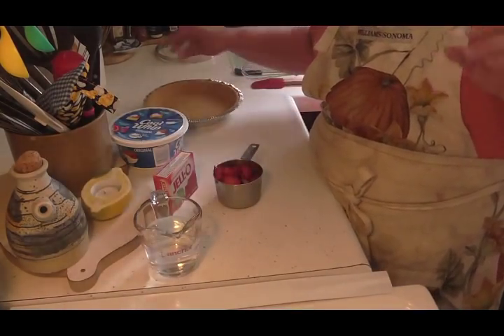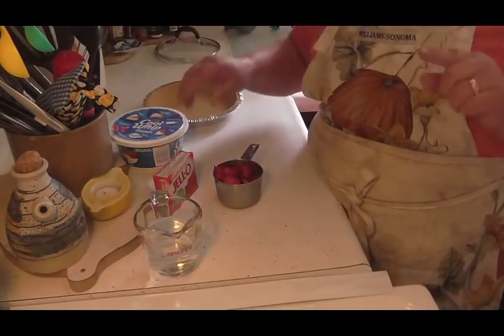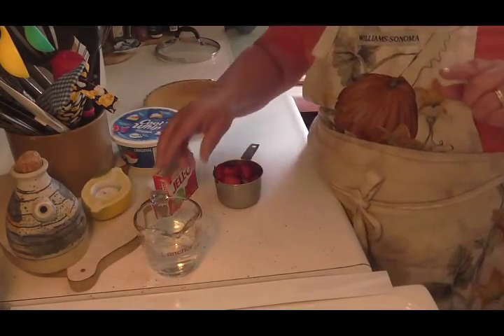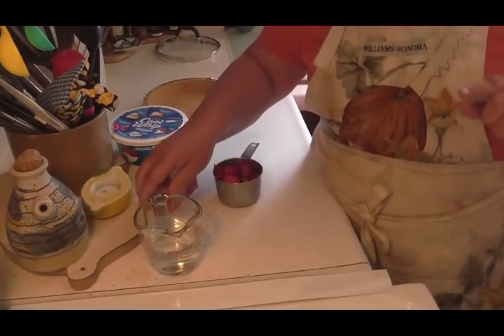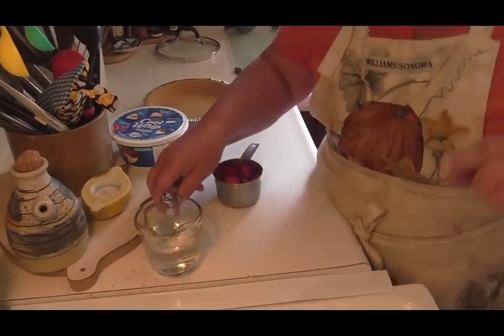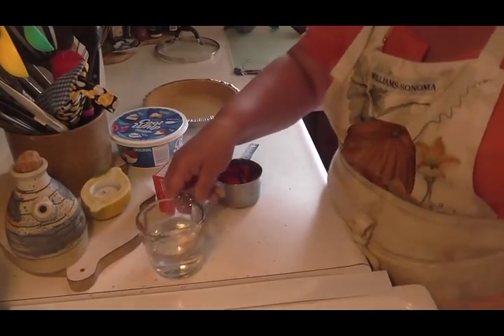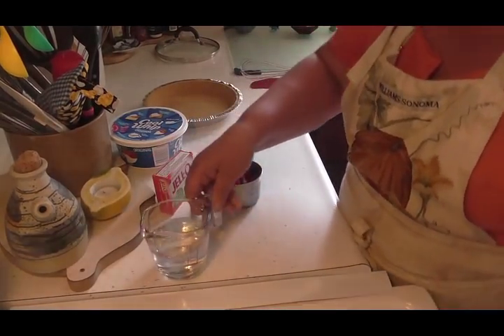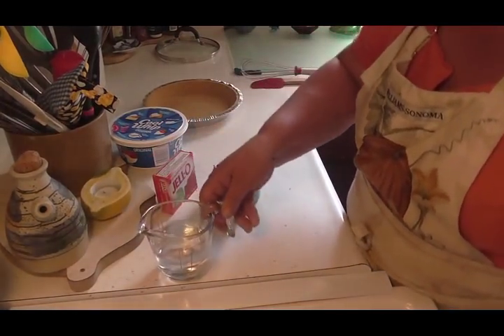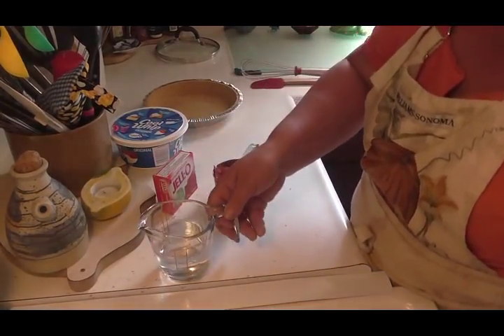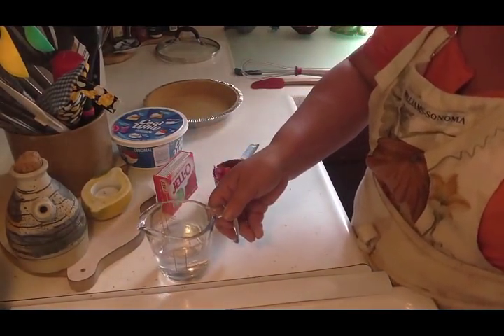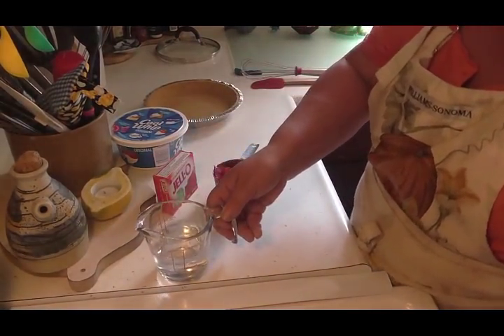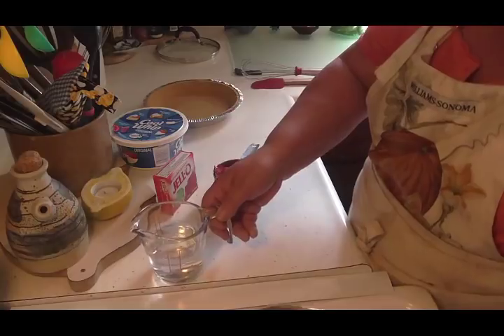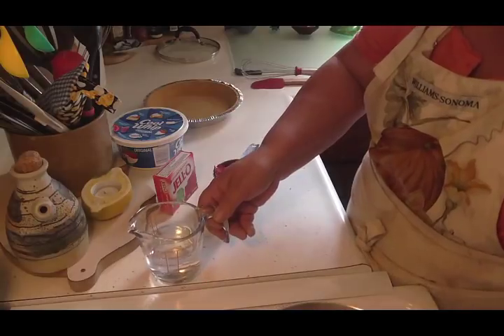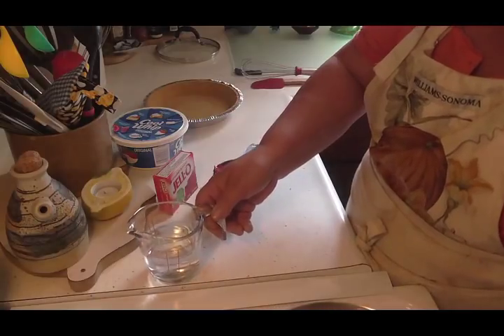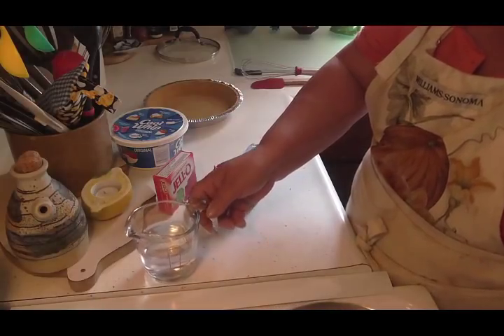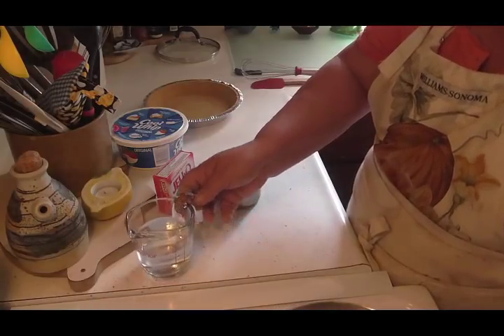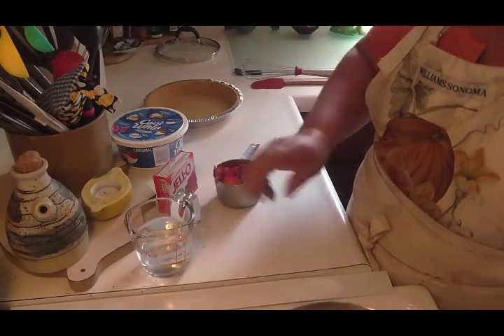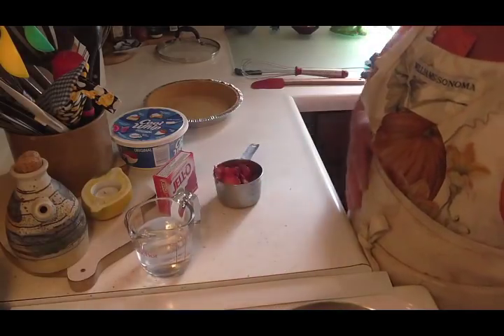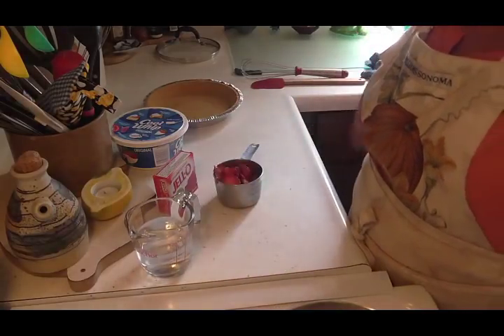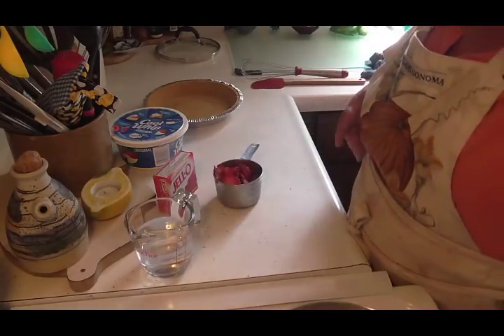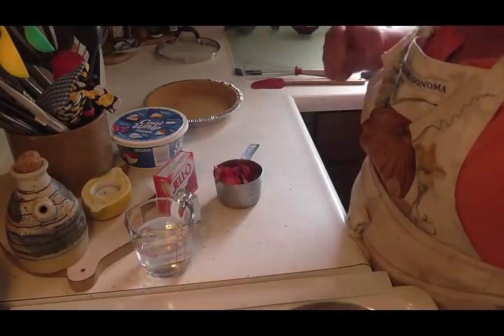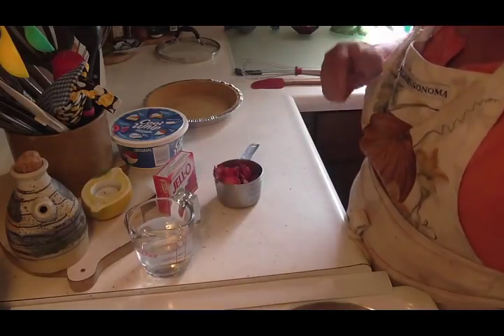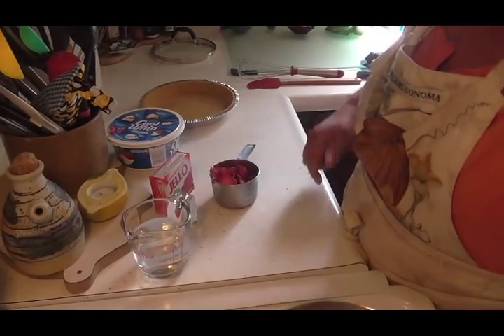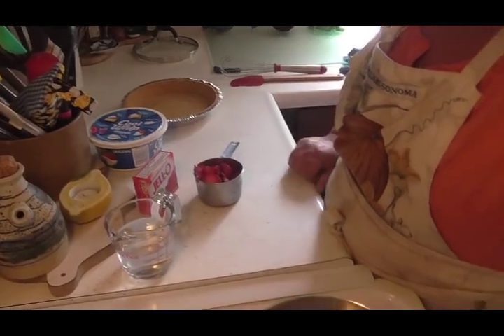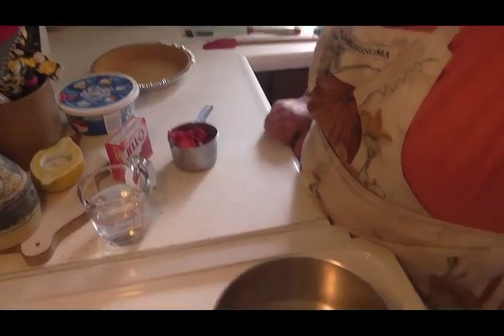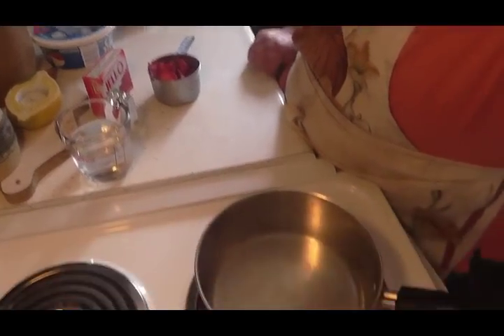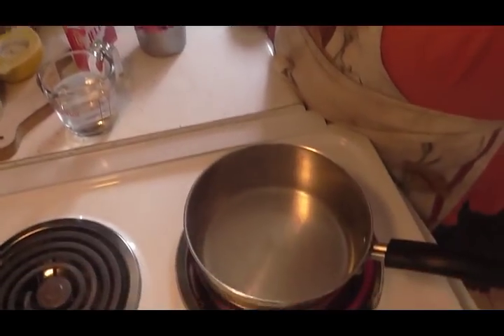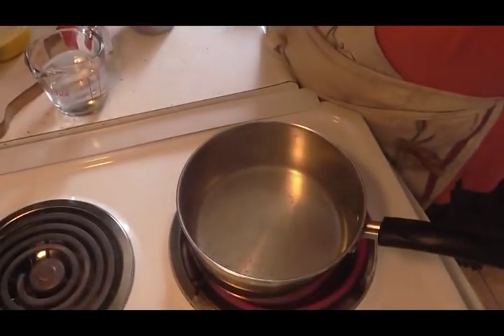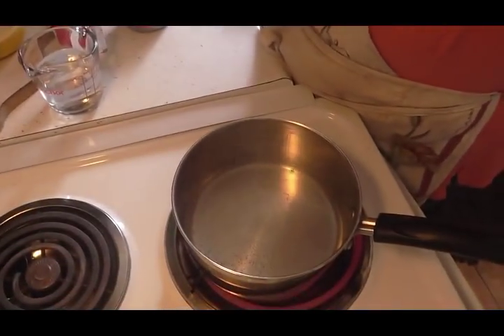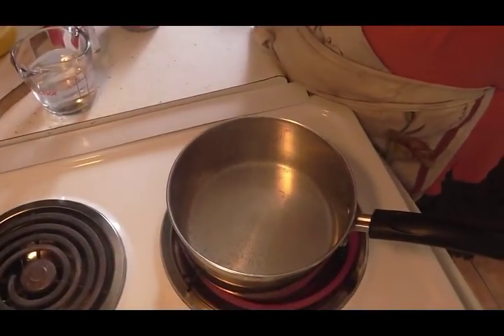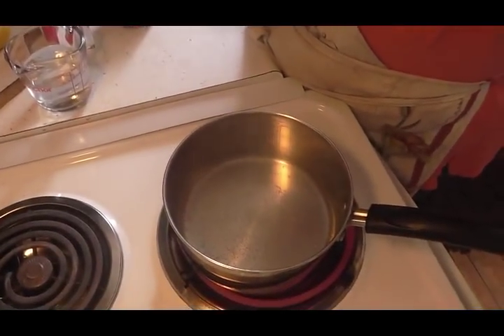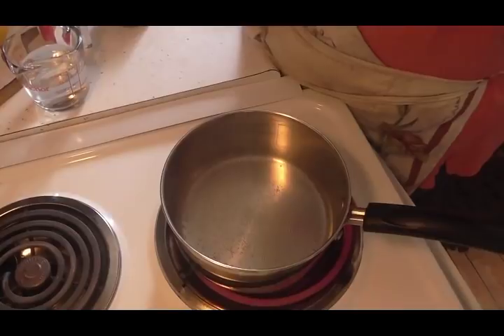Also, you're going to need a cup and a third of water — divide it. Let's get going because my water is boiling.